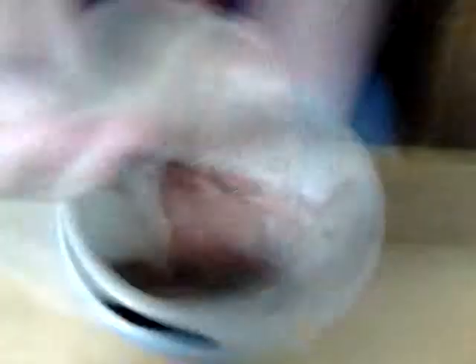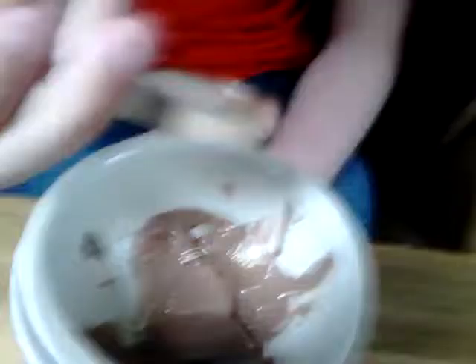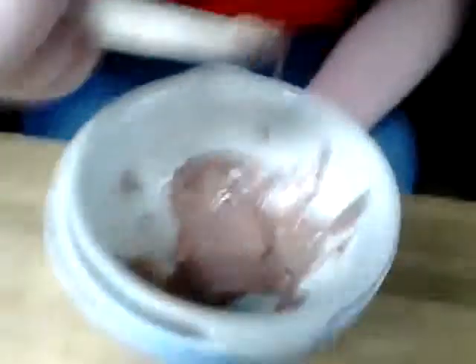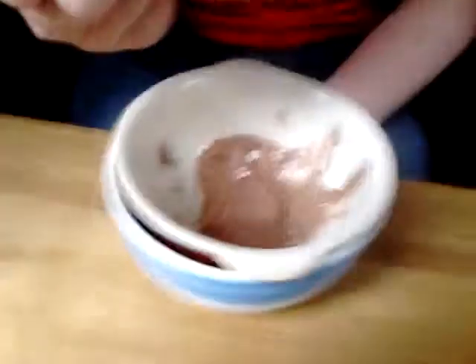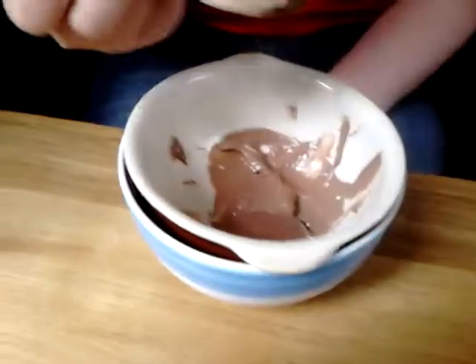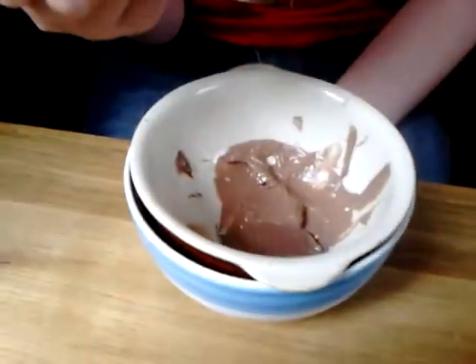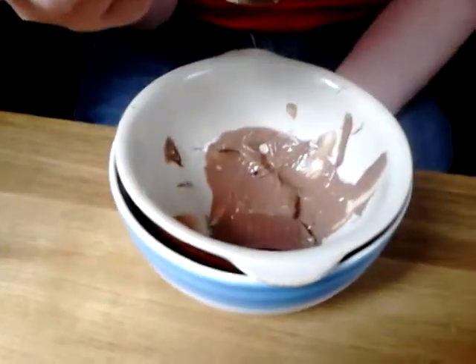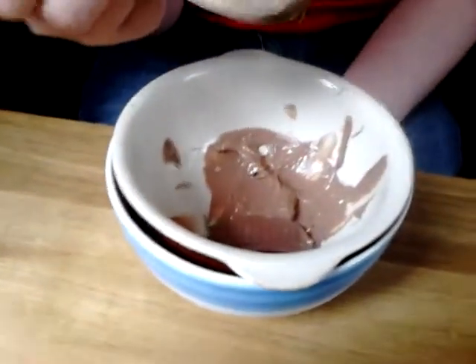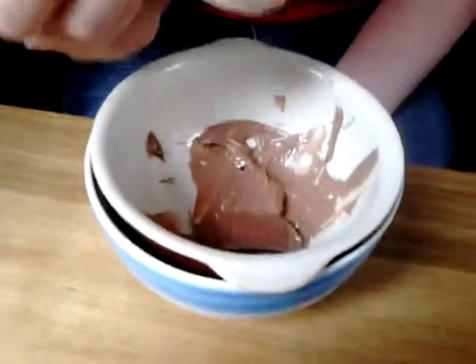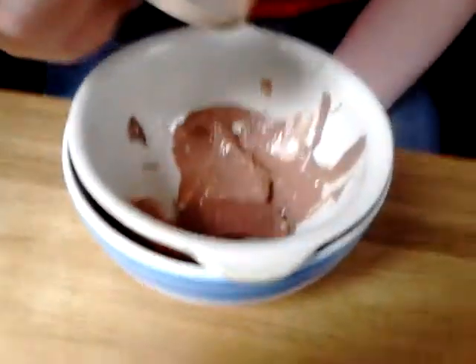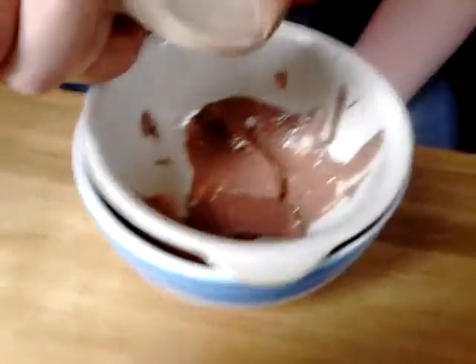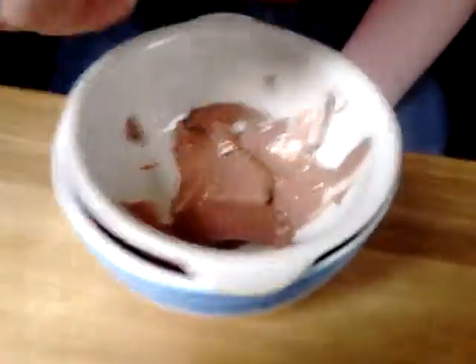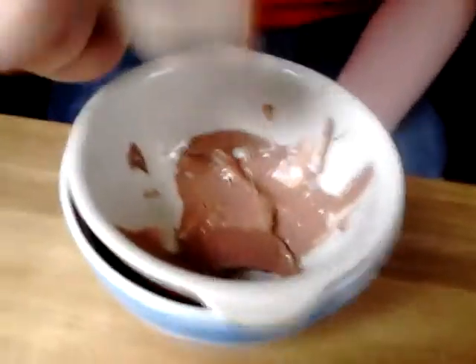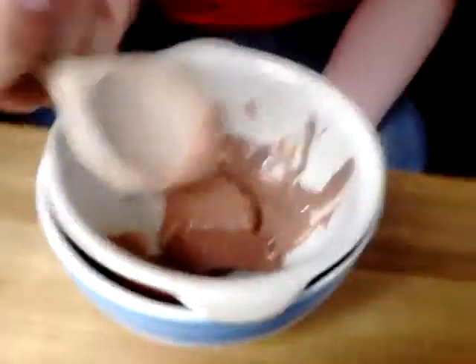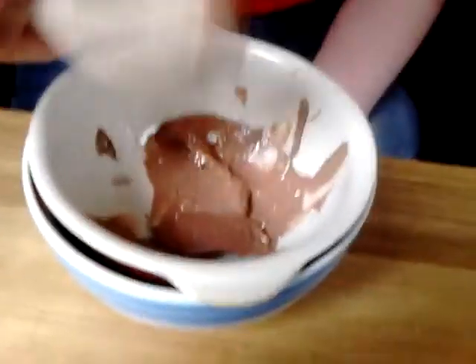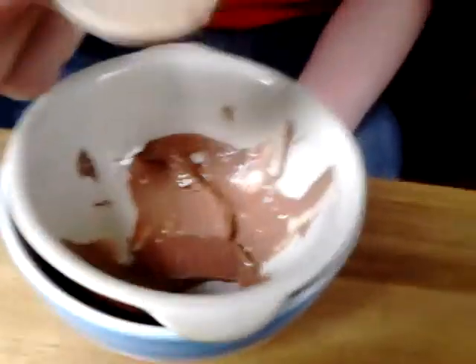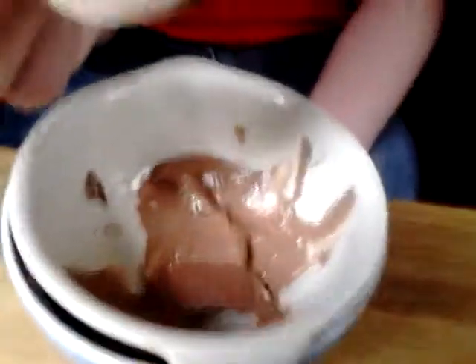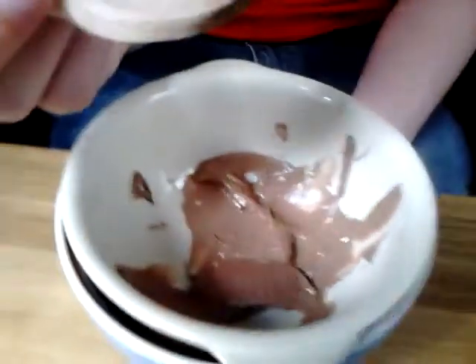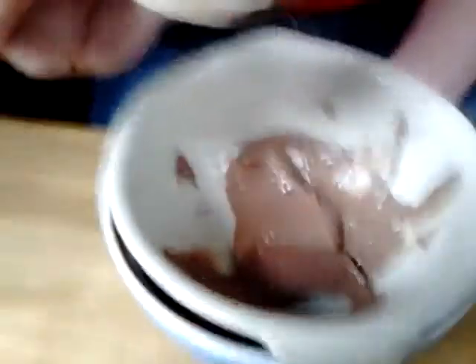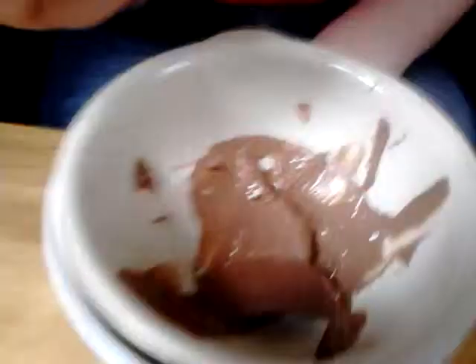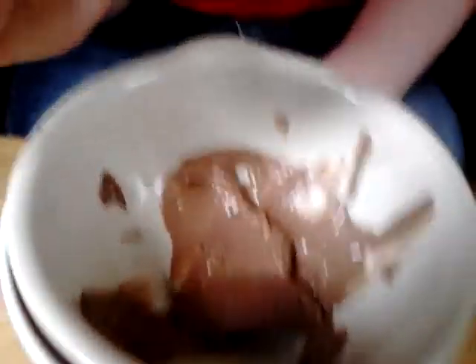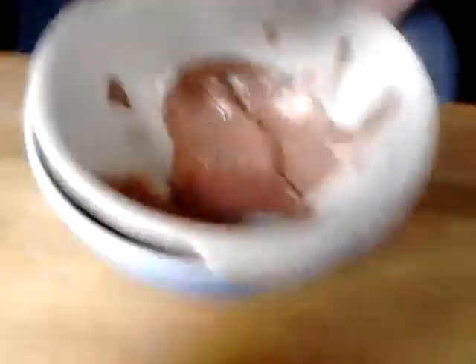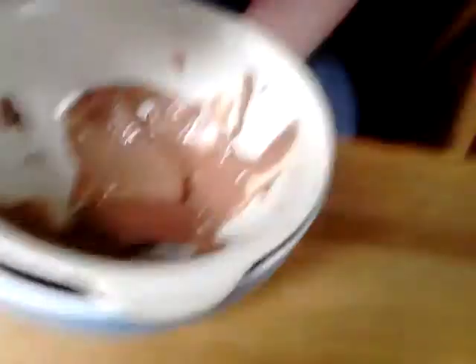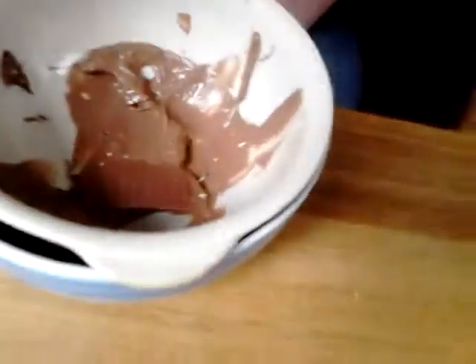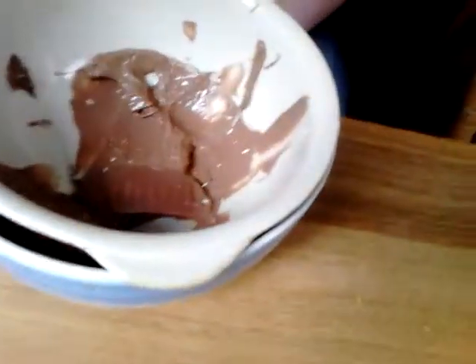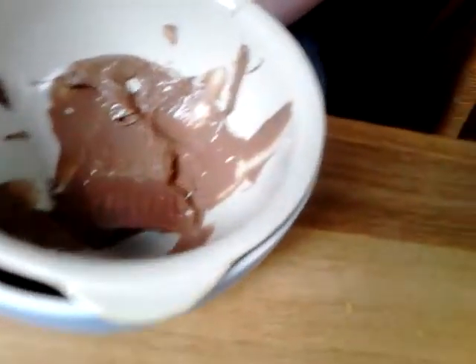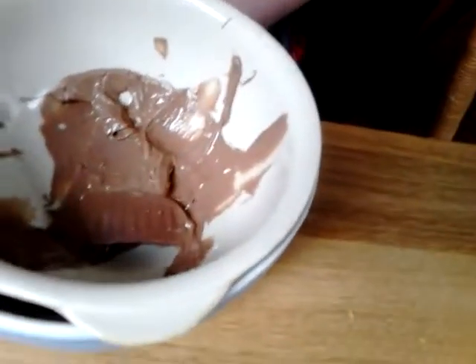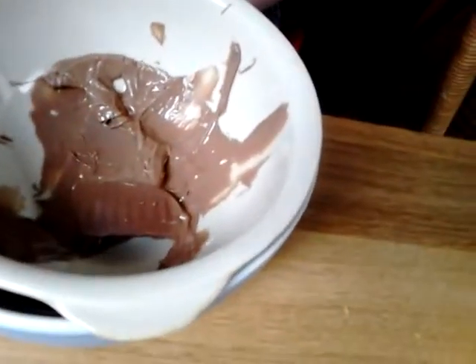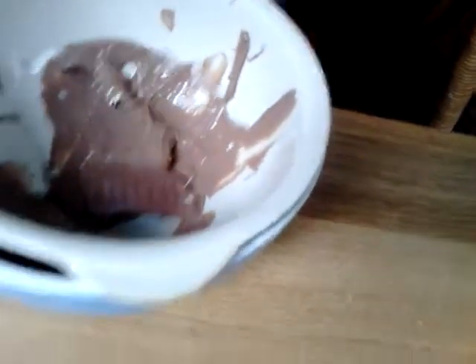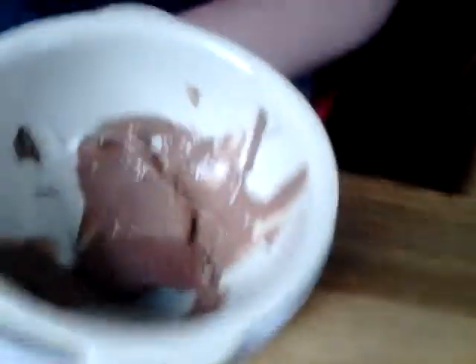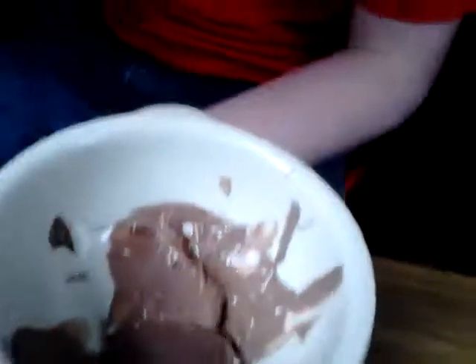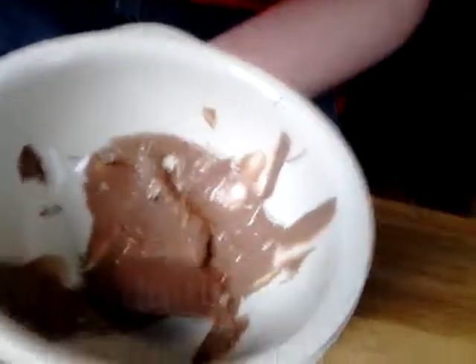Because we made this as well, didn't we? This is chocolate from last year — pure chocolate. We made this. It's really nice.